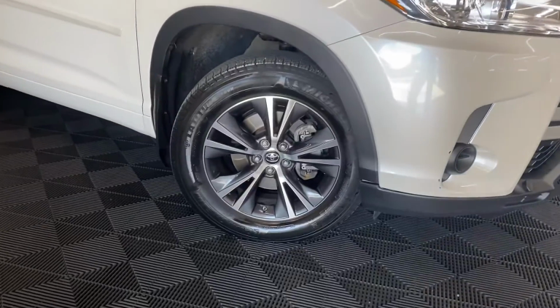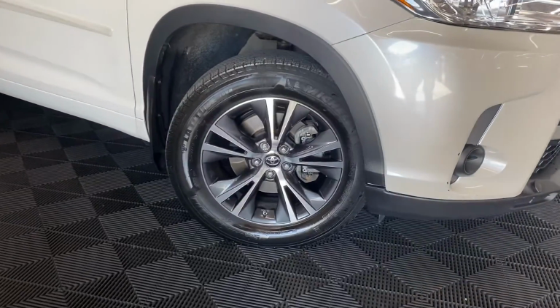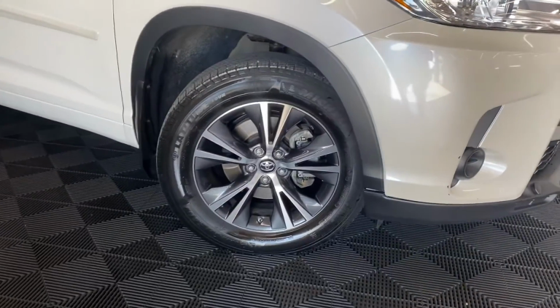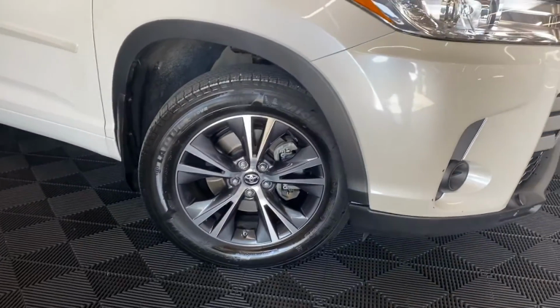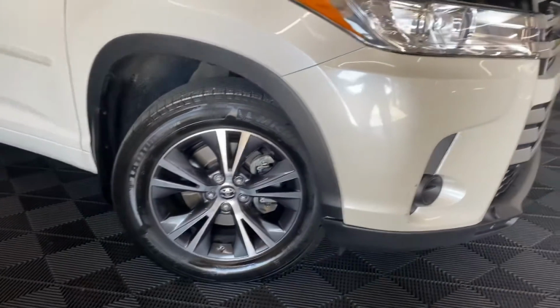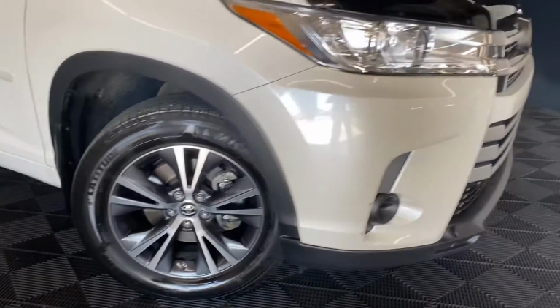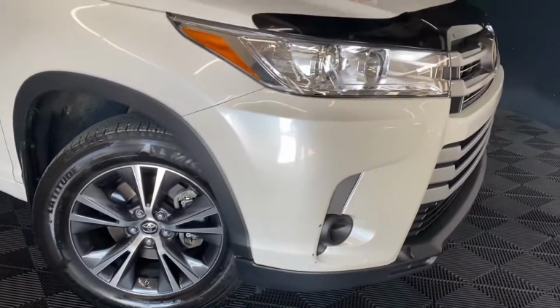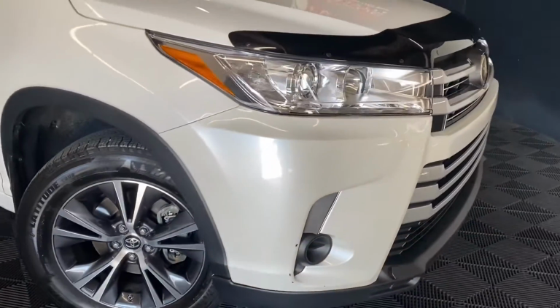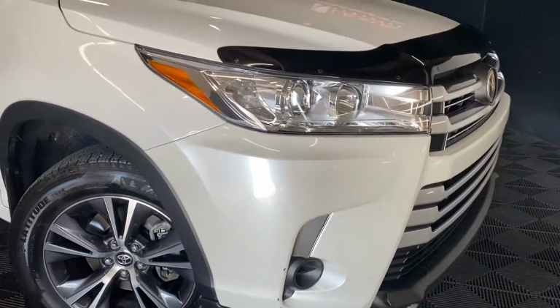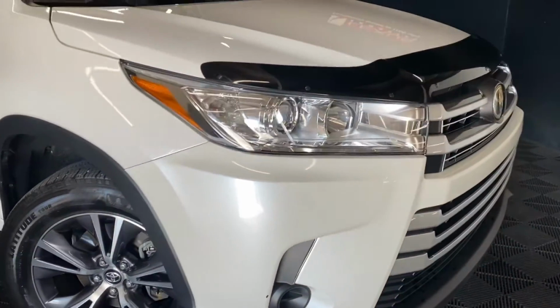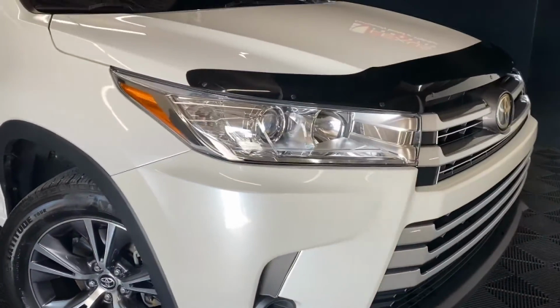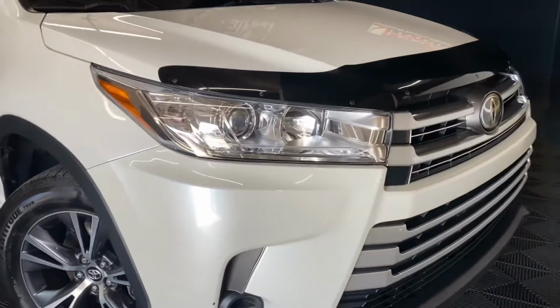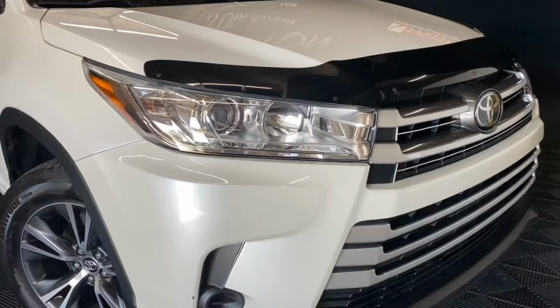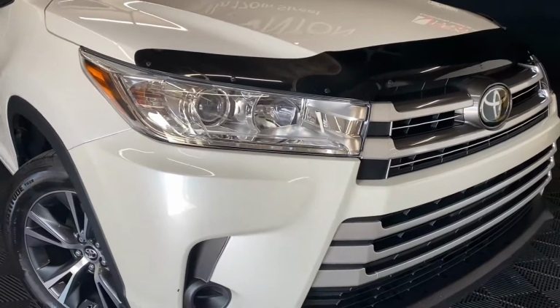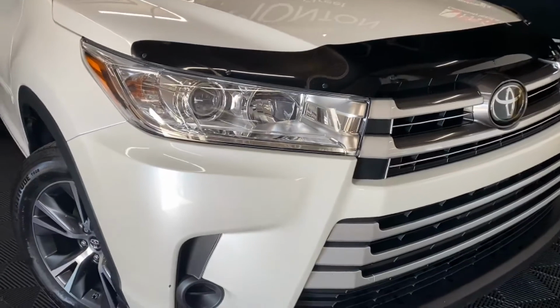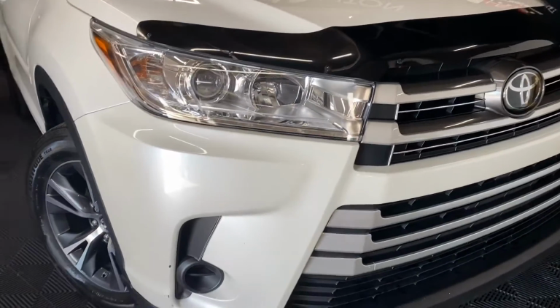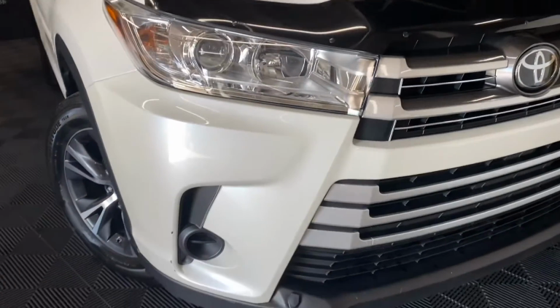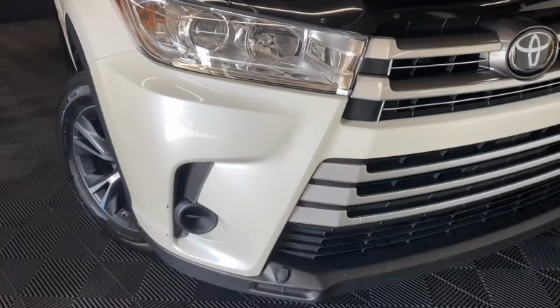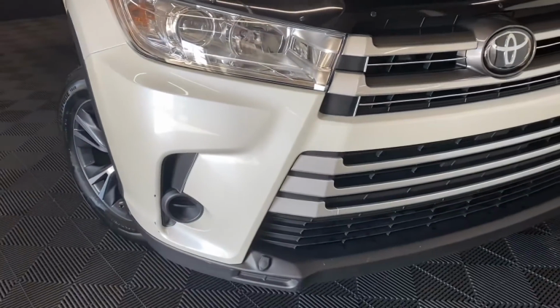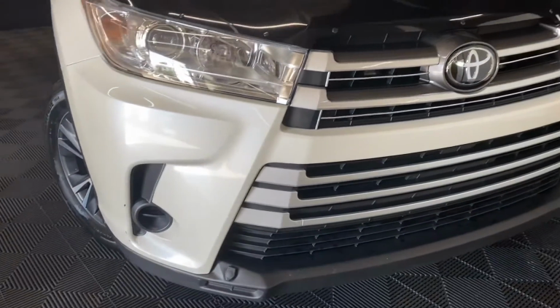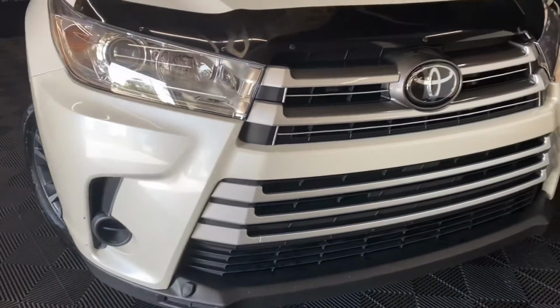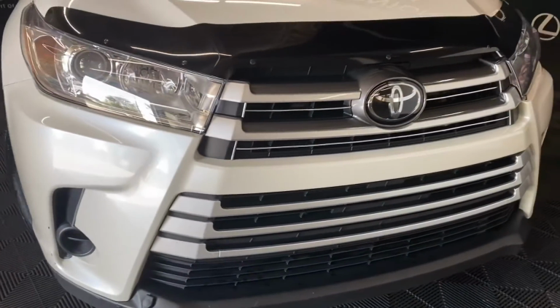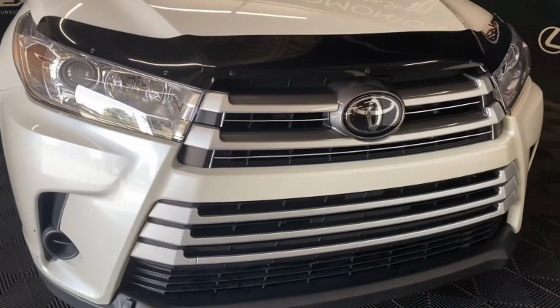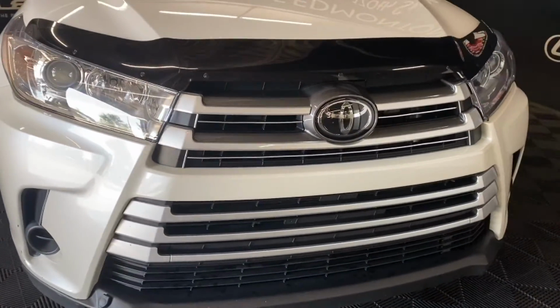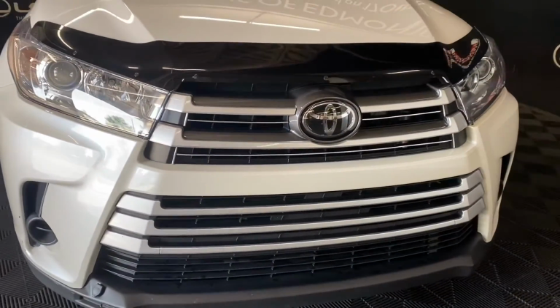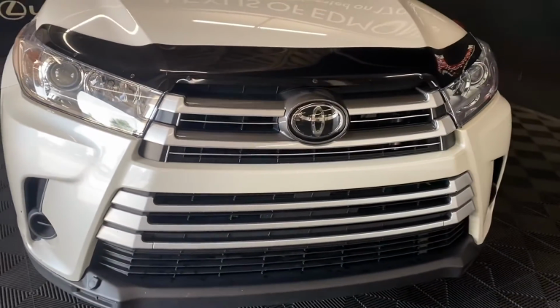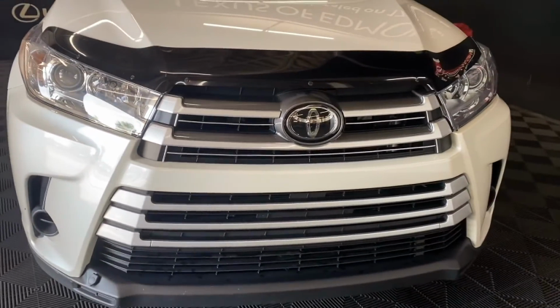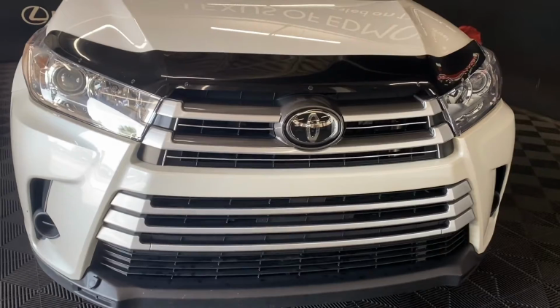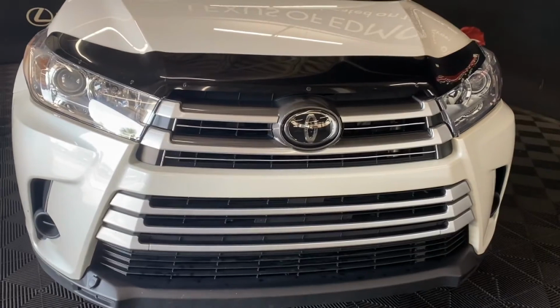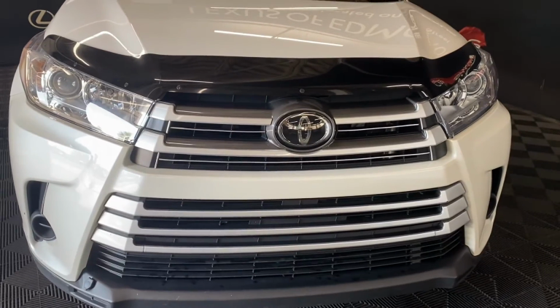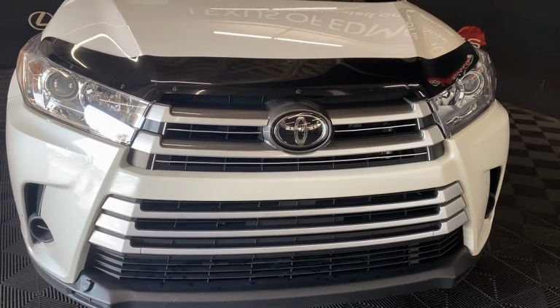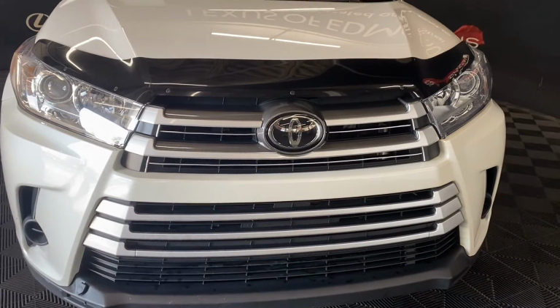This vehicle has 18-inch aluminum alloy wheels. Your headlights have automatic high beams. And under the hood, you have a 3.5-liter 6-cylinder engine.